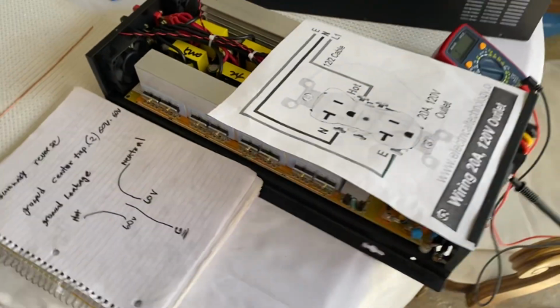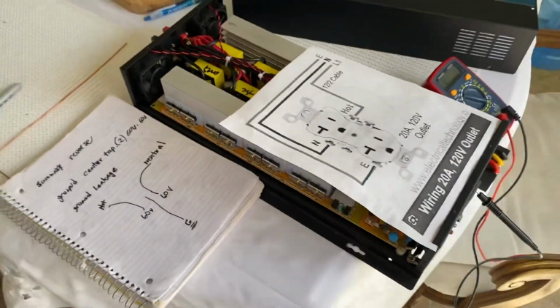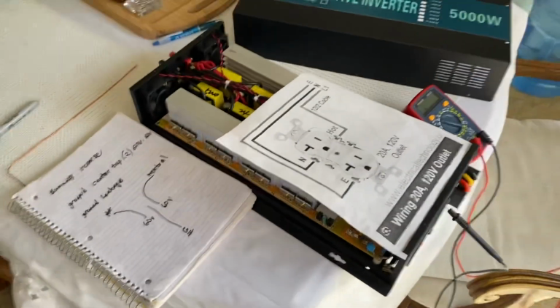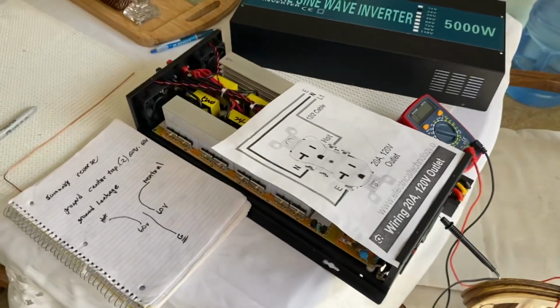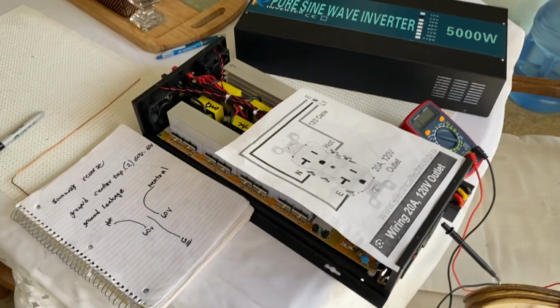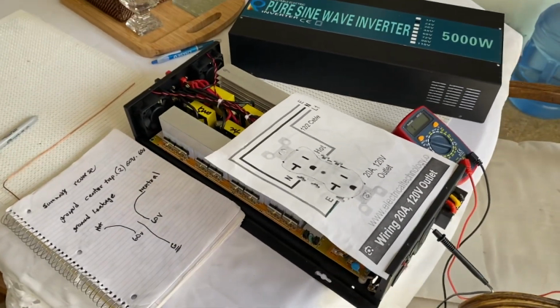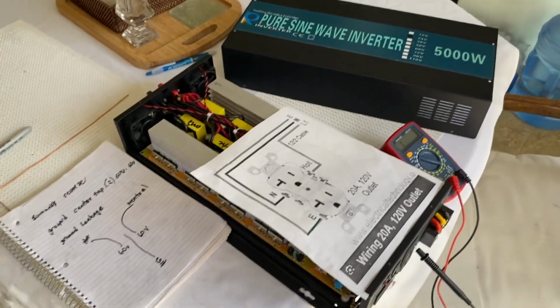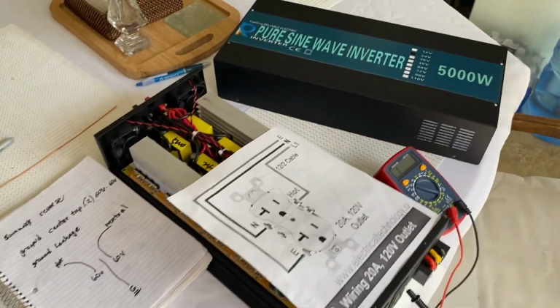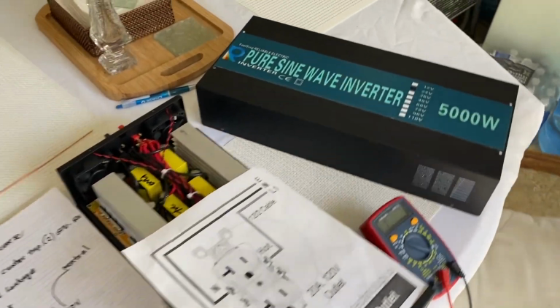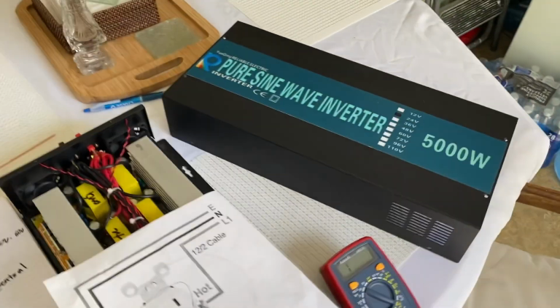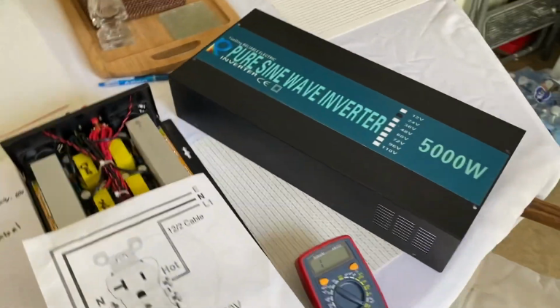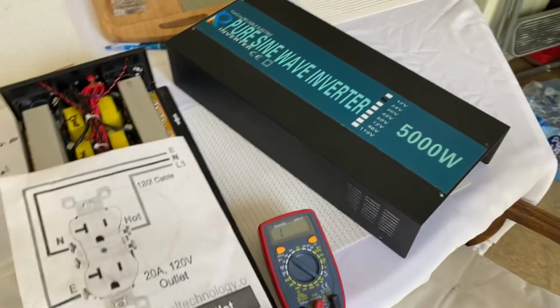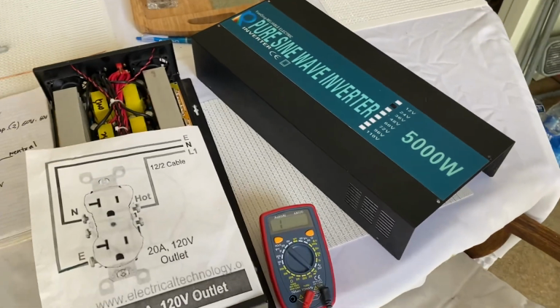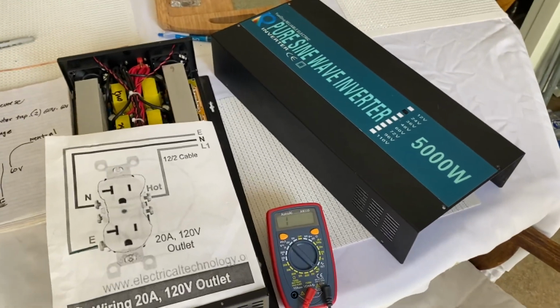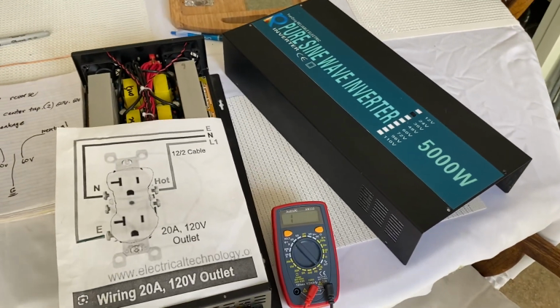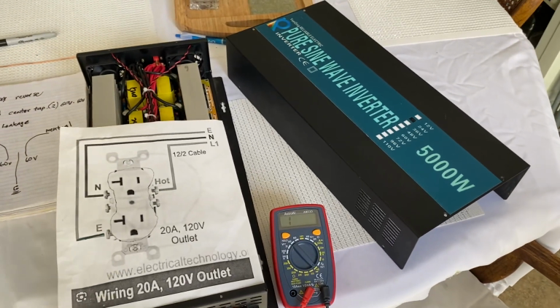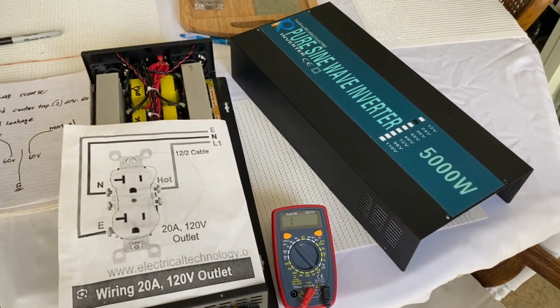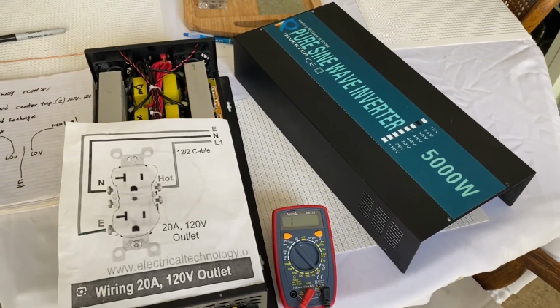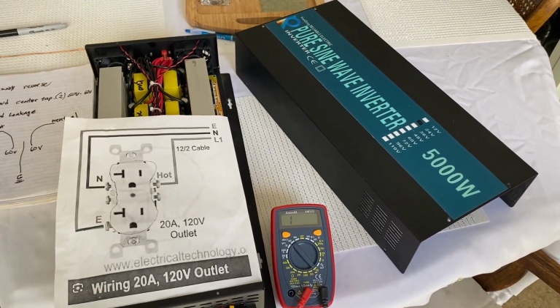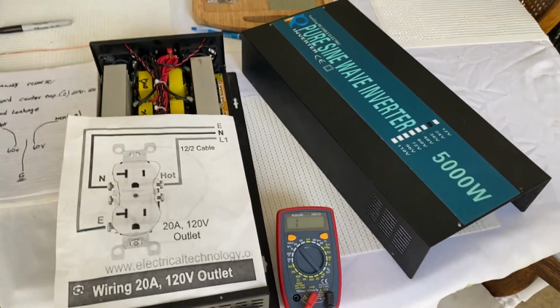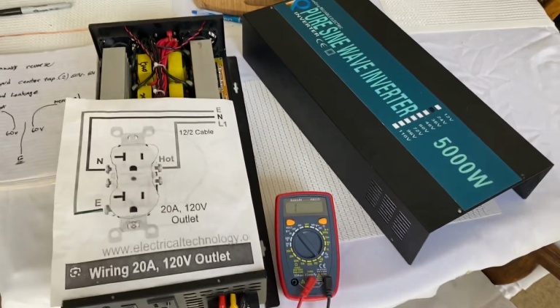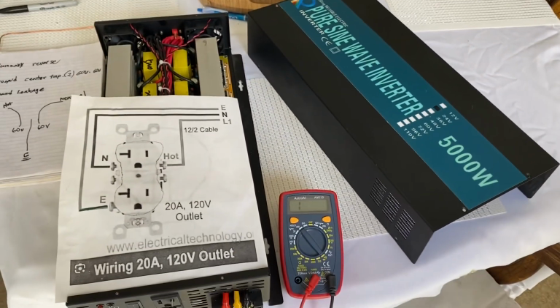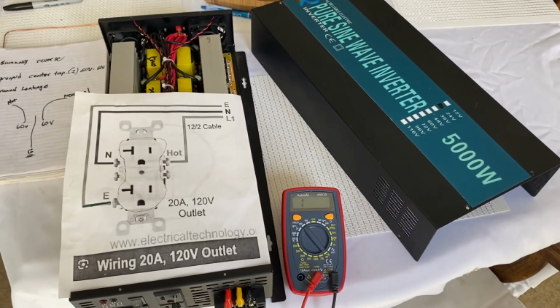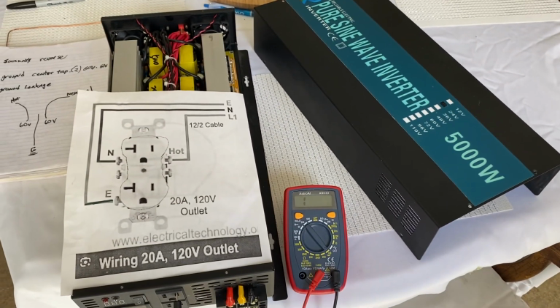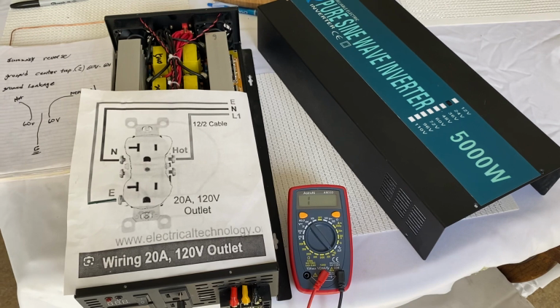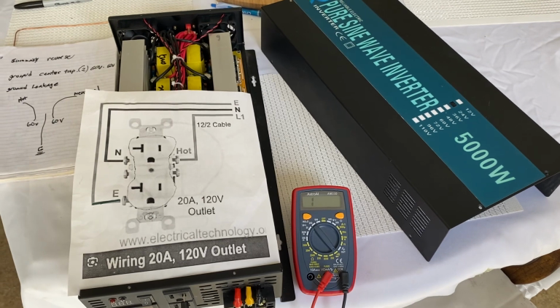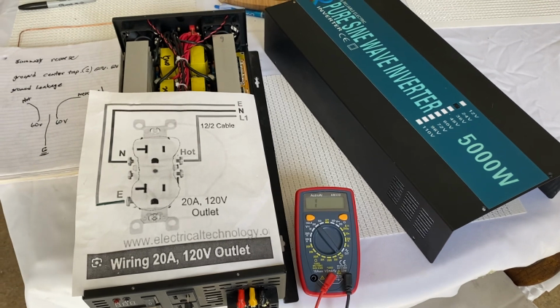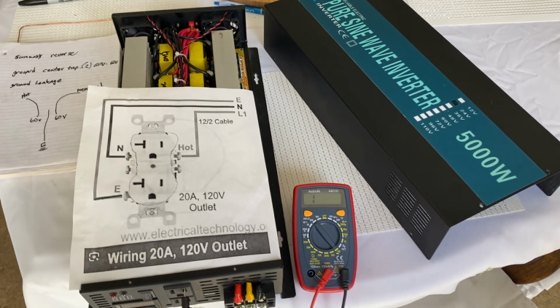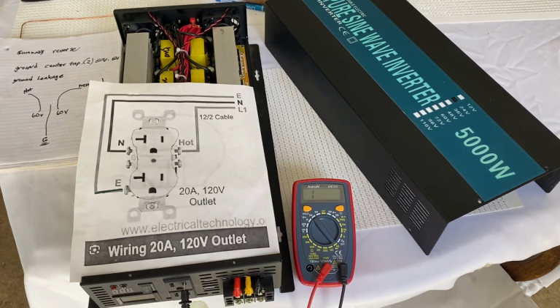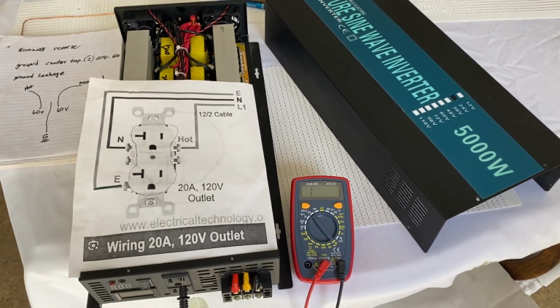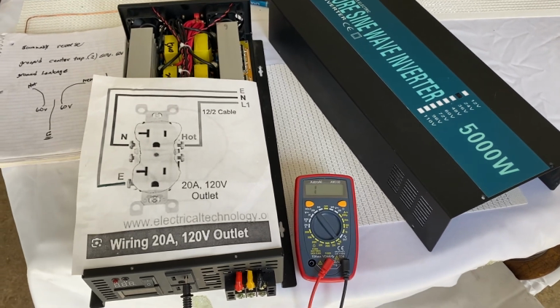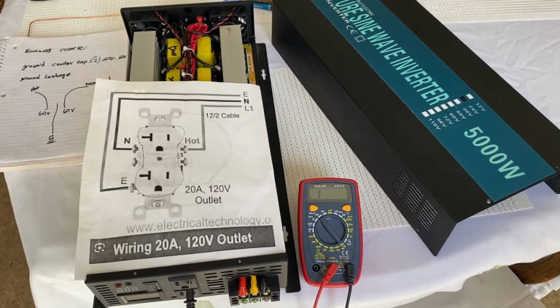Hello YouTubers. I'm back going over the WZ-RELB, or Reliable Brand inverters. I've got a 5,000 watt 24 volt and I've also got a 3,000 watt 24 volt.